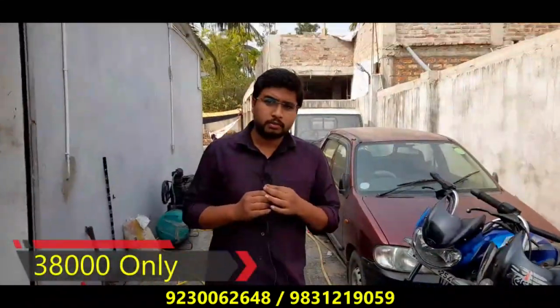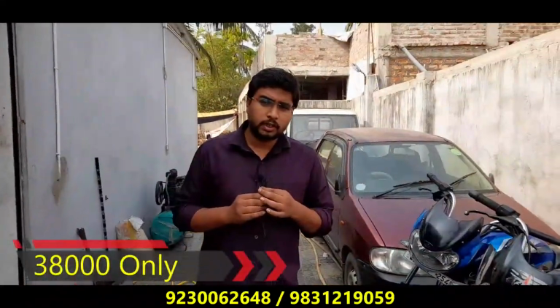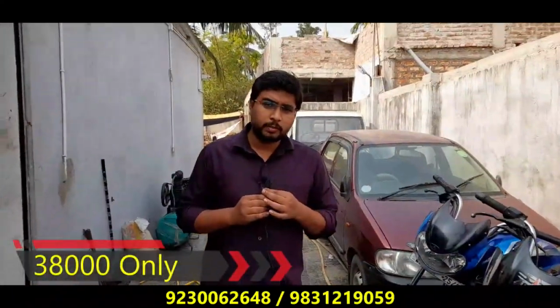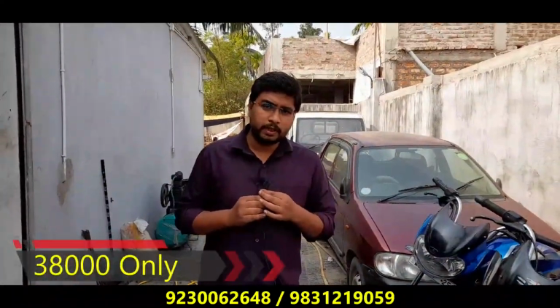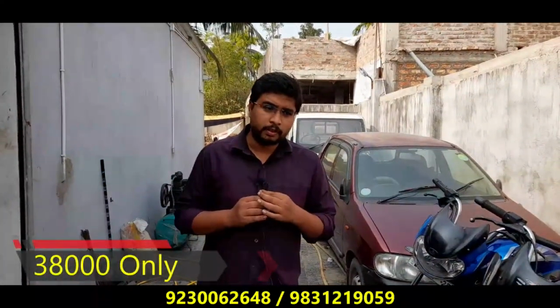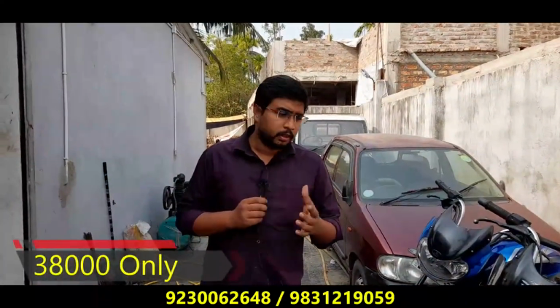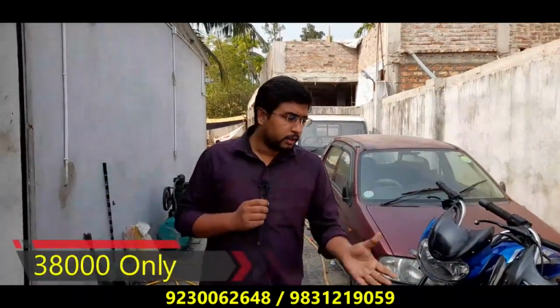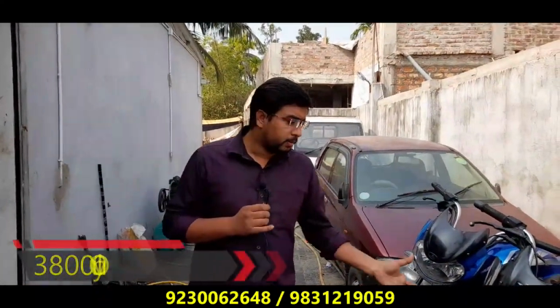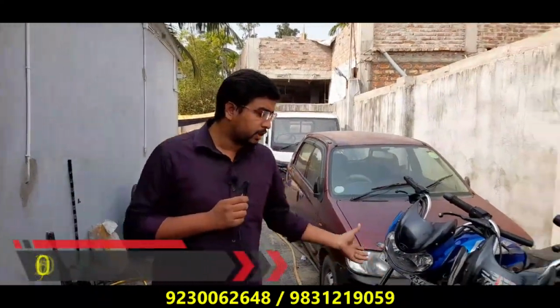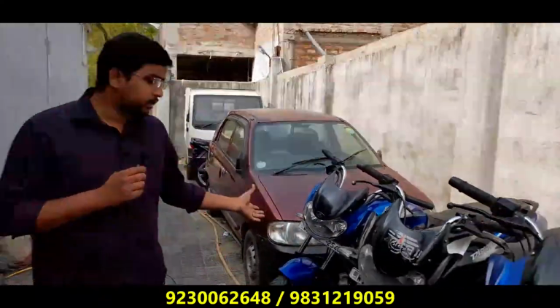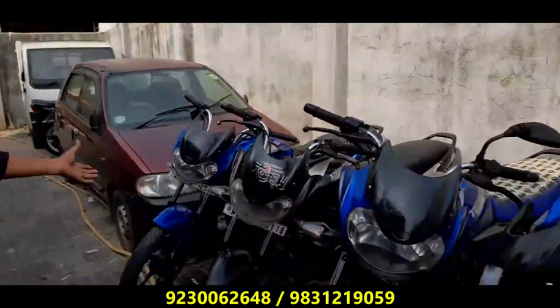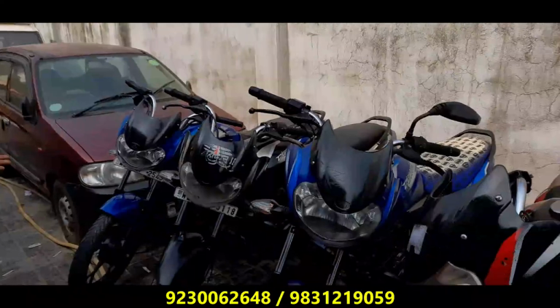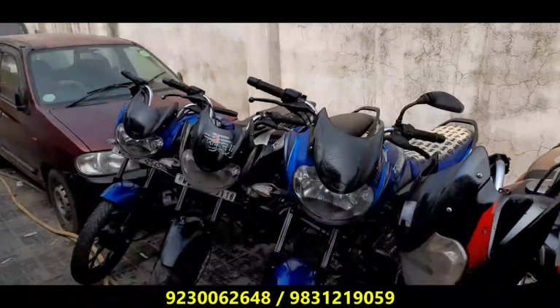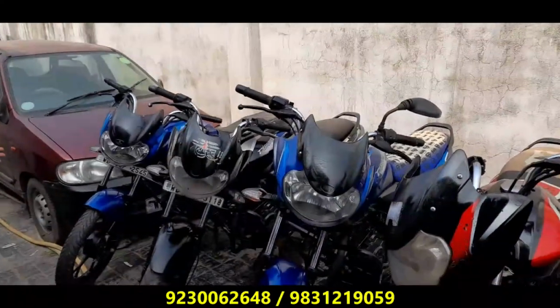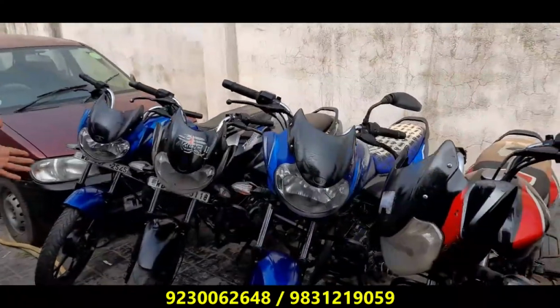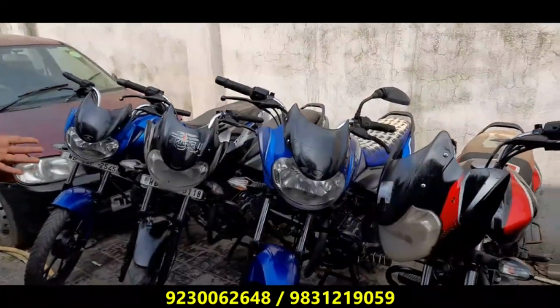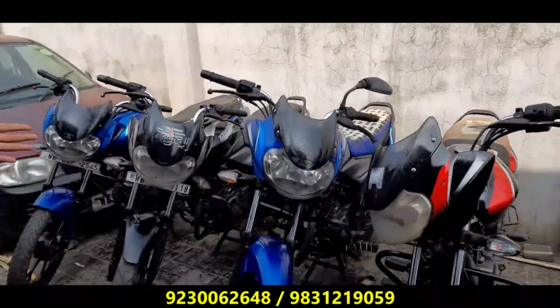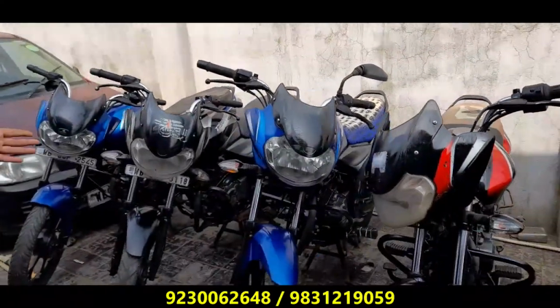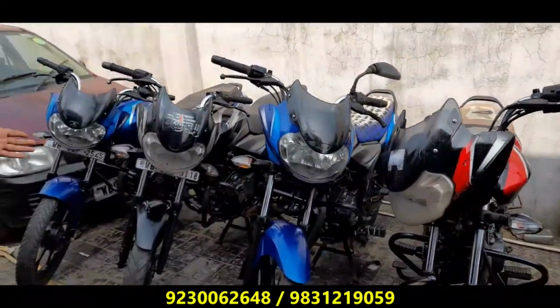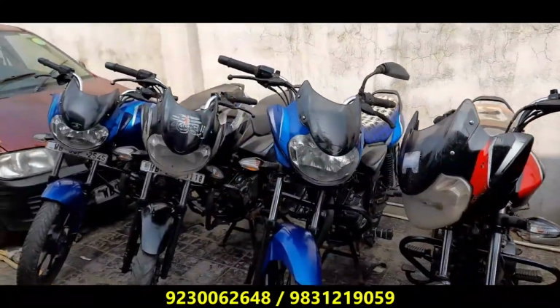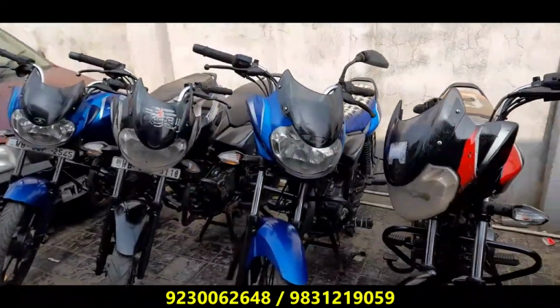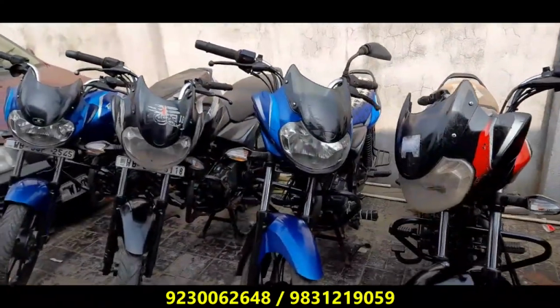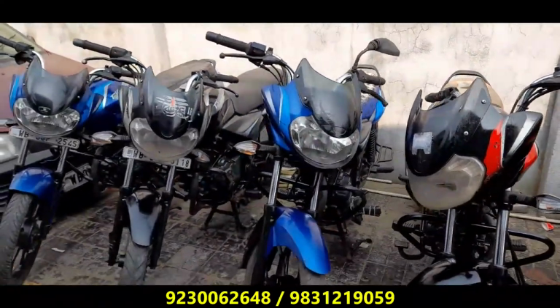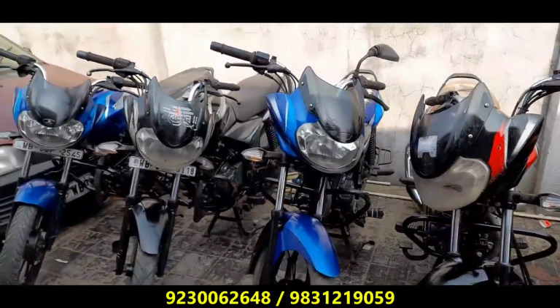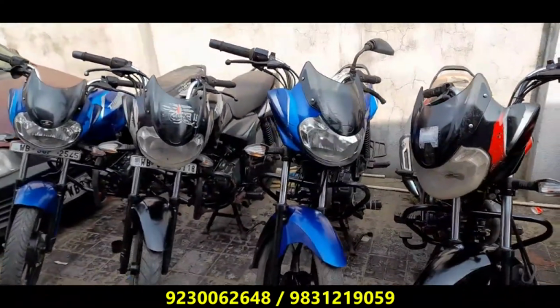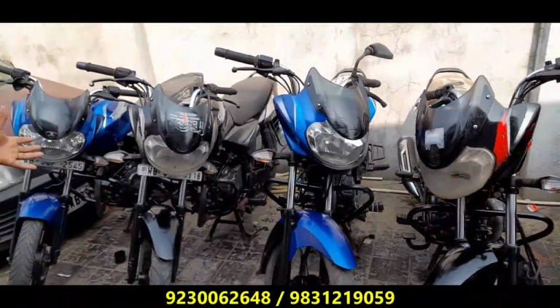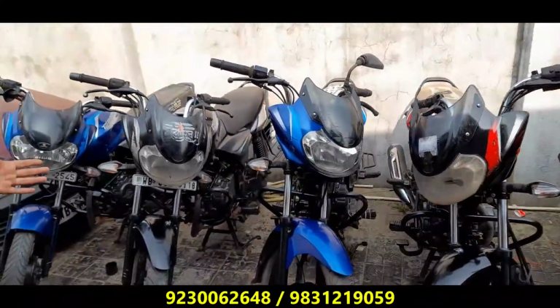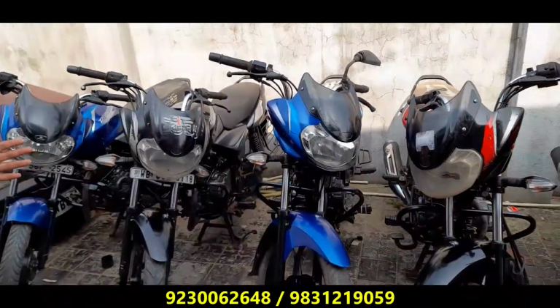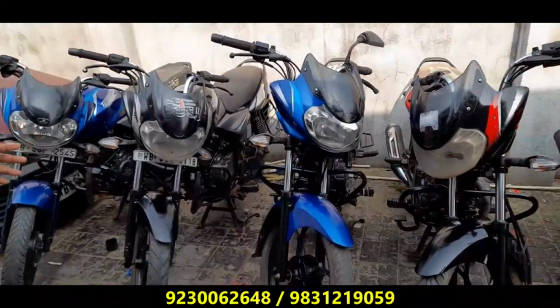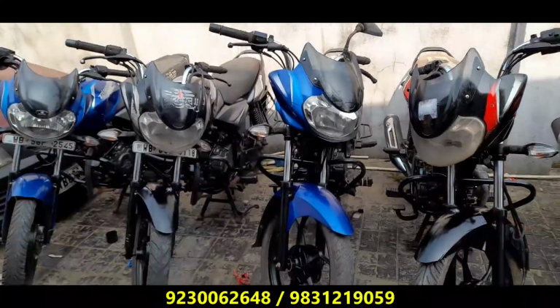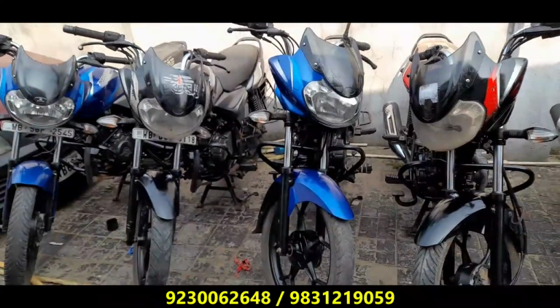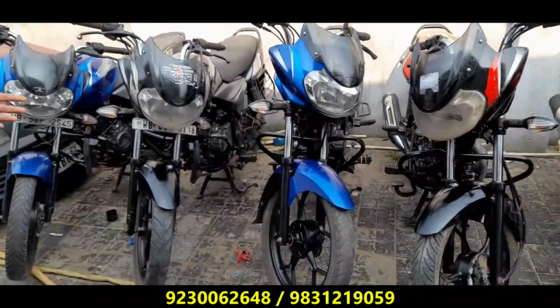There is a price. This is our mileage-level bike — Discover. This range is reasonable, about 38,000 to 39,000.